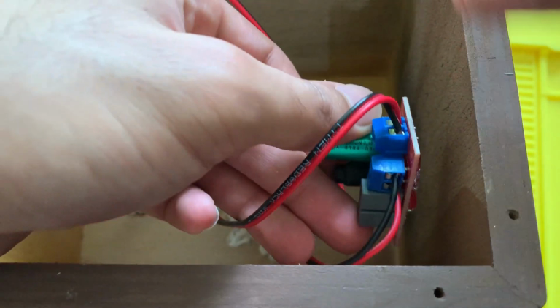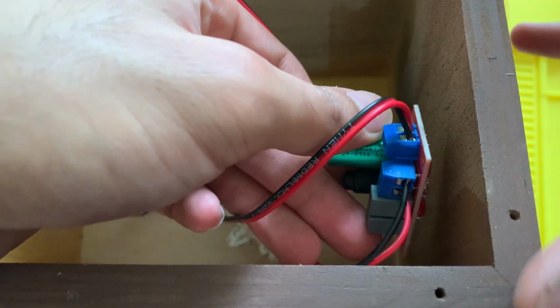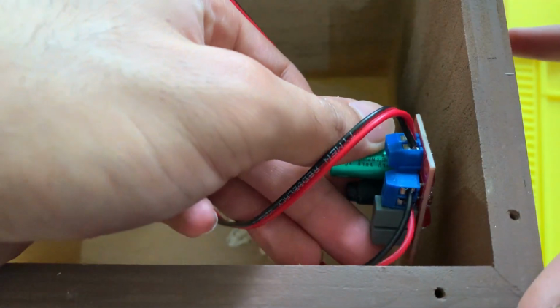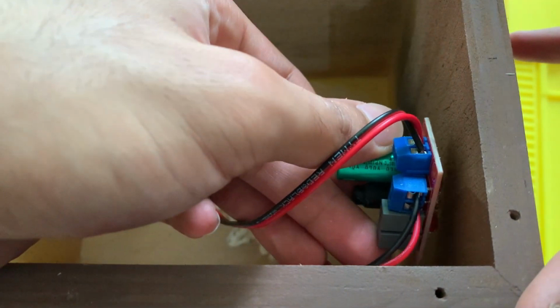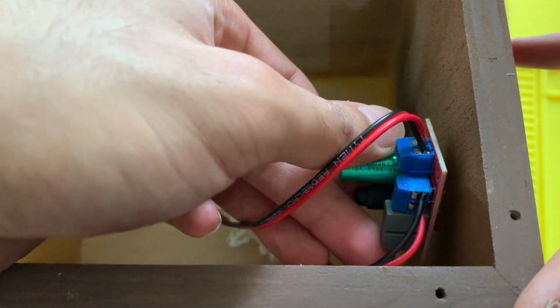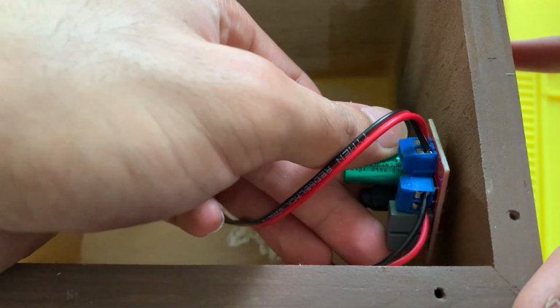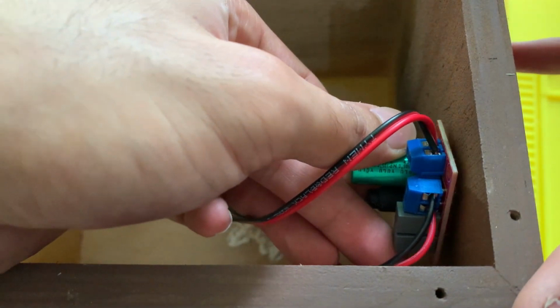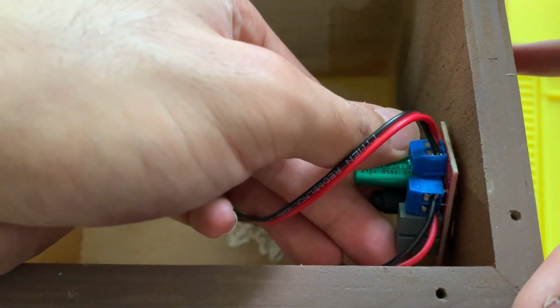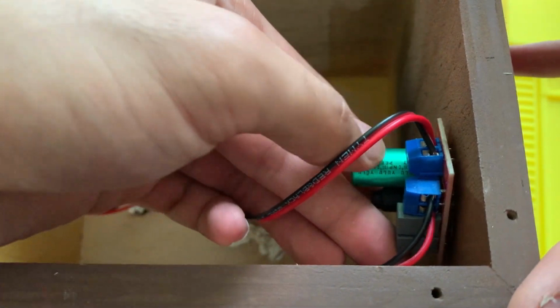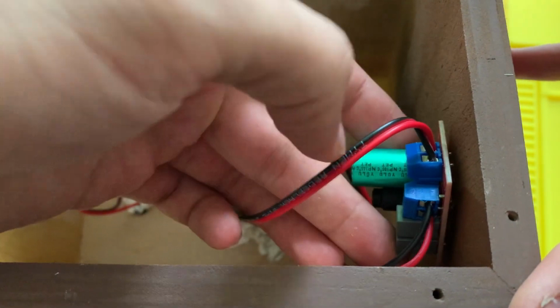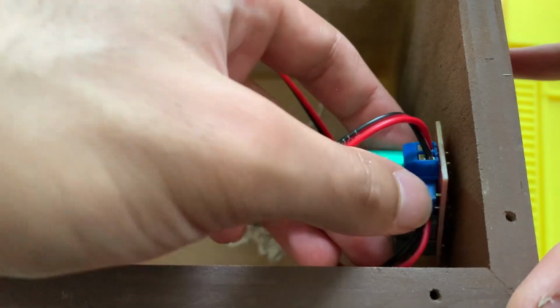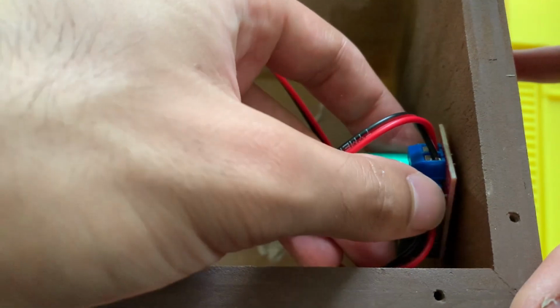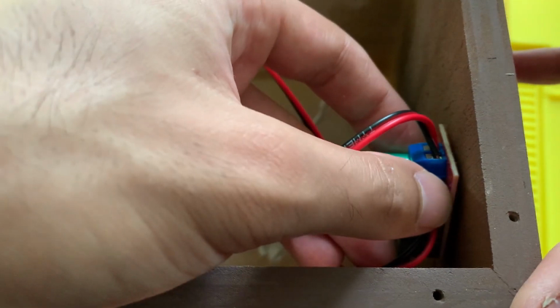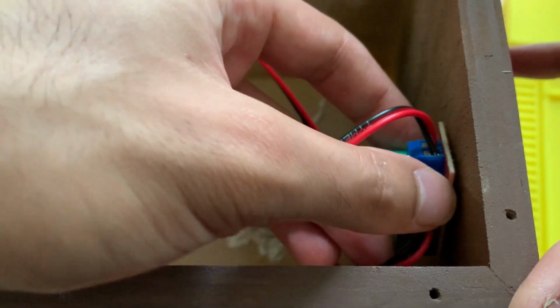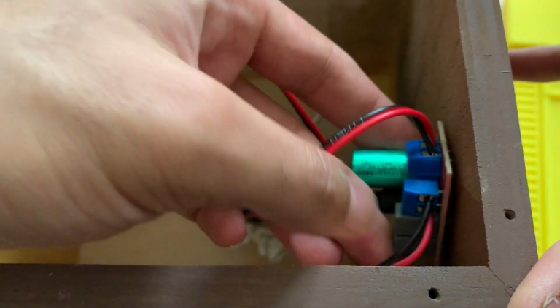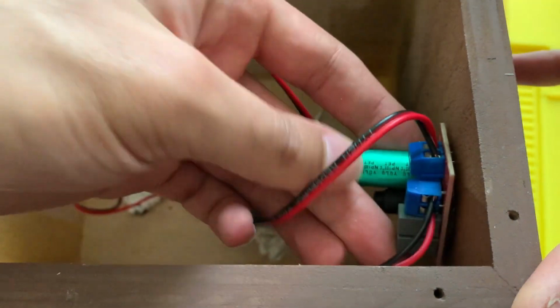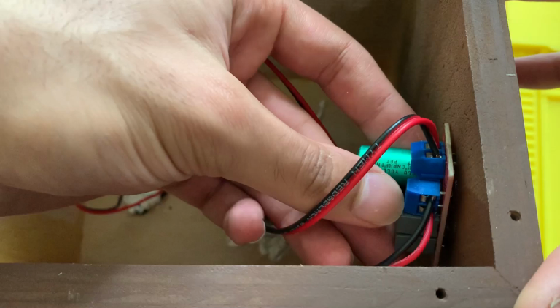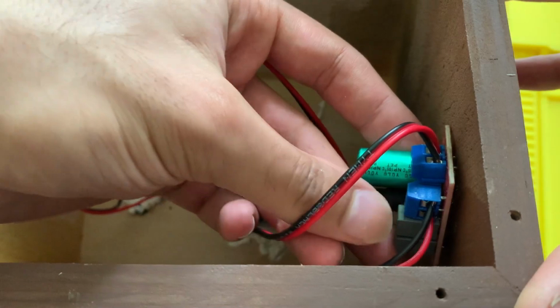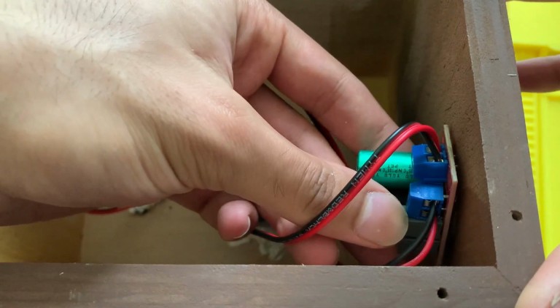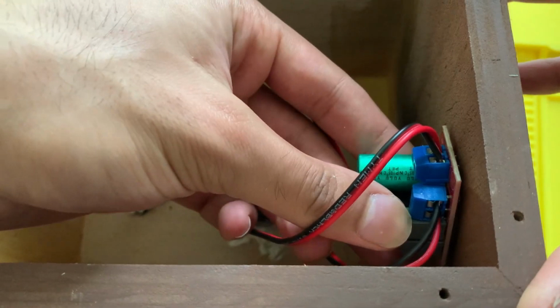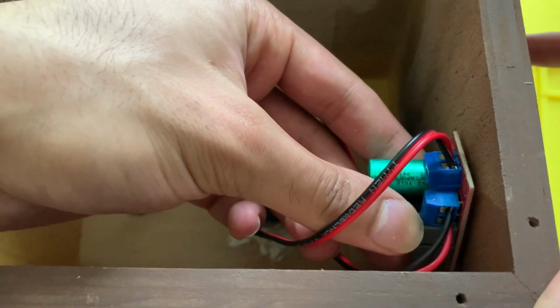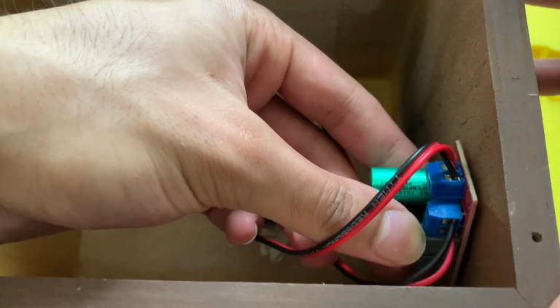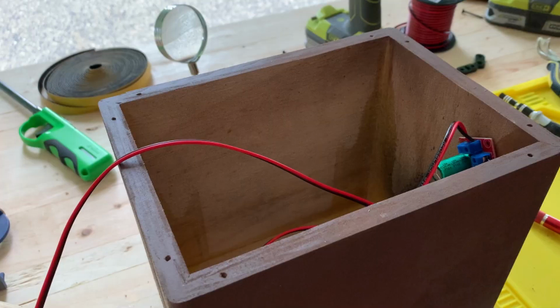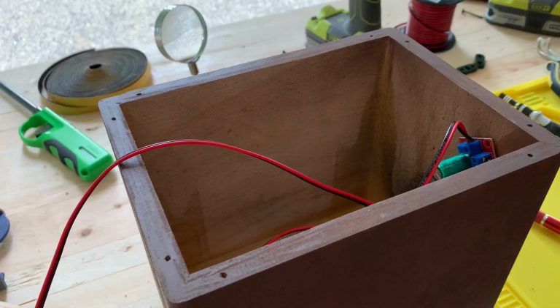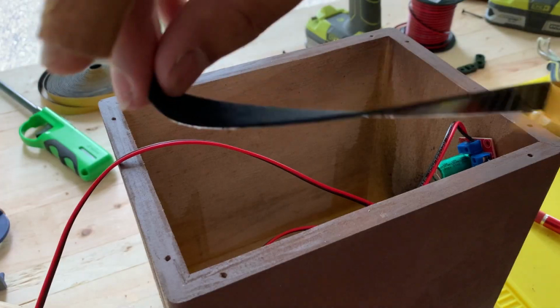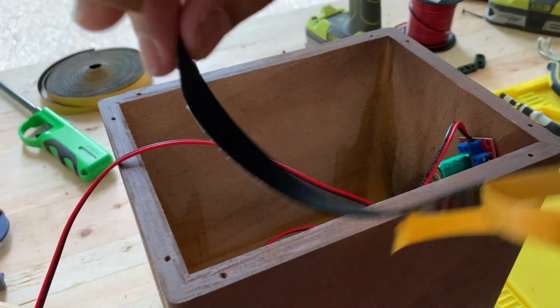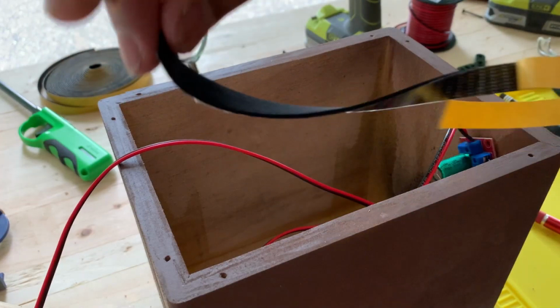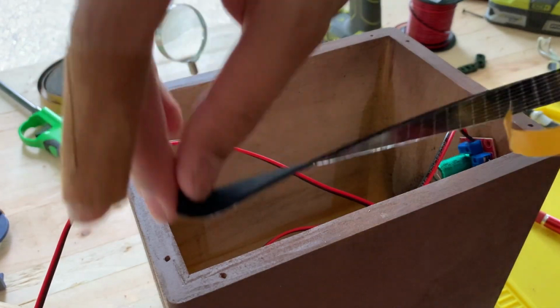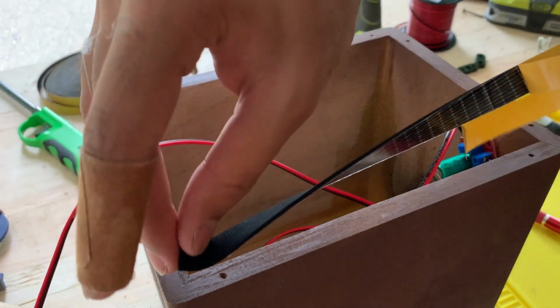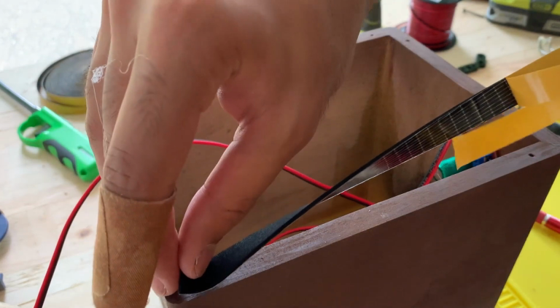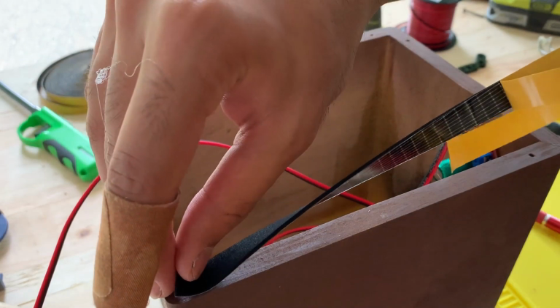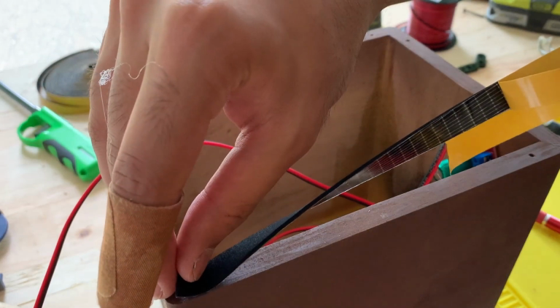I then wired the speakers to the crossover board and attached it to the inside using hot glue. This board separates the sound frequencies between the two speaker drivers.